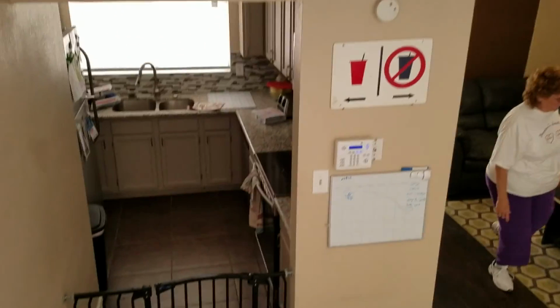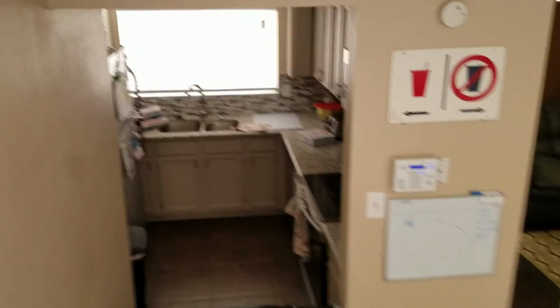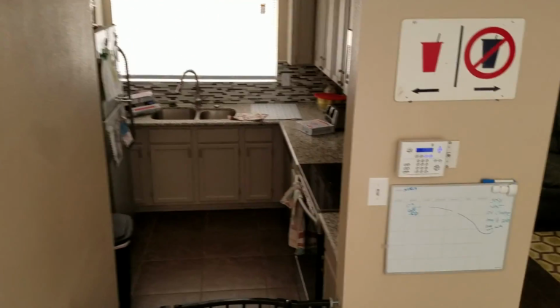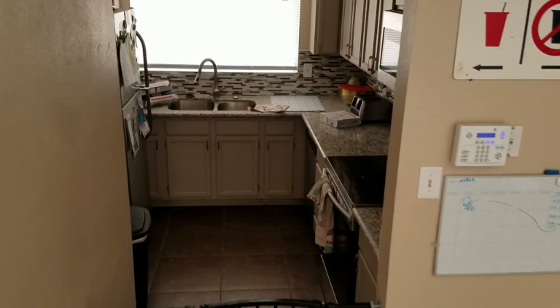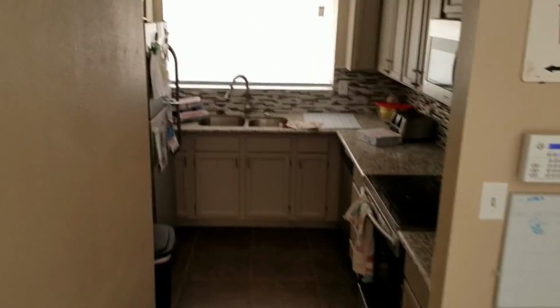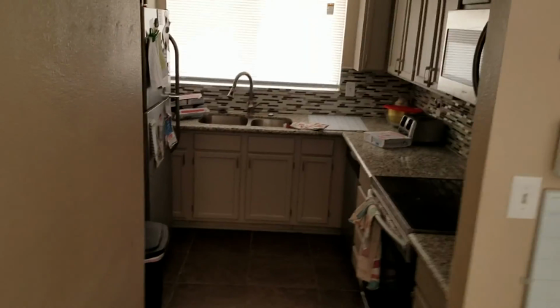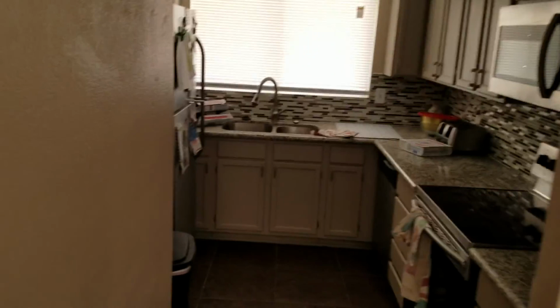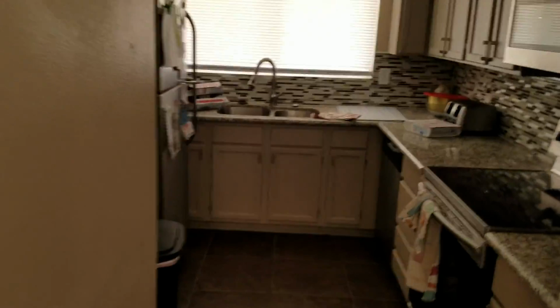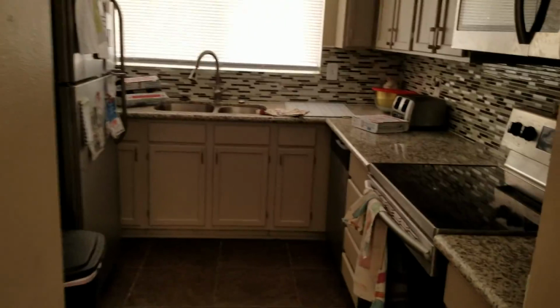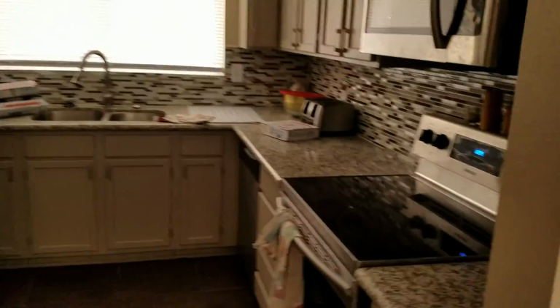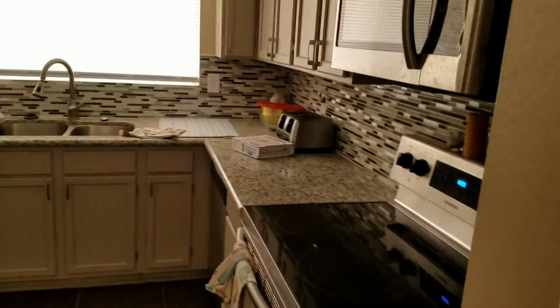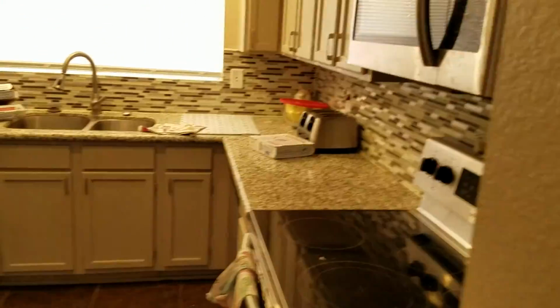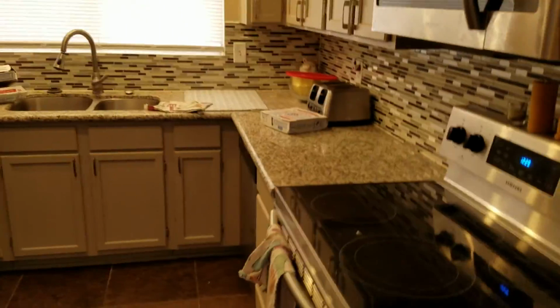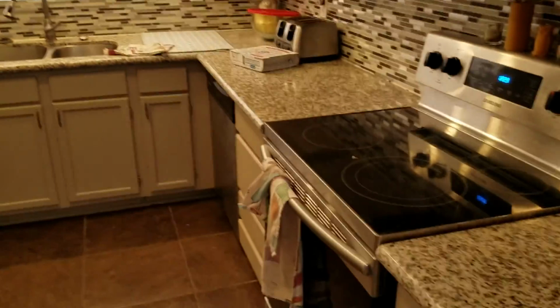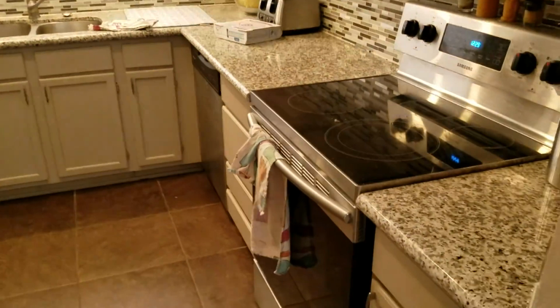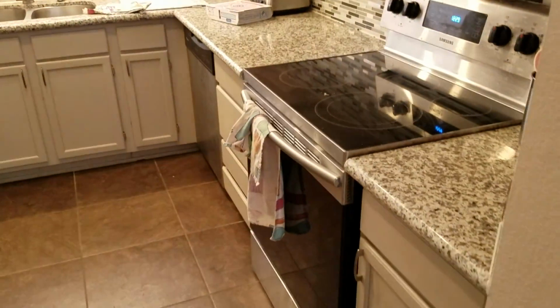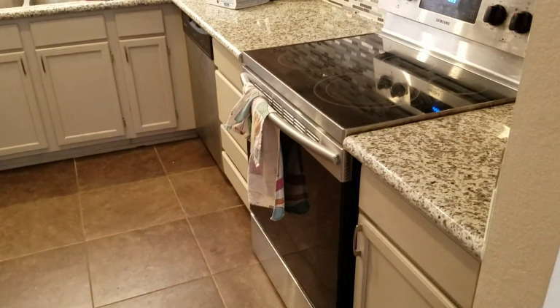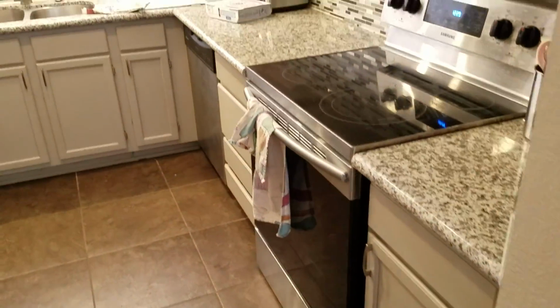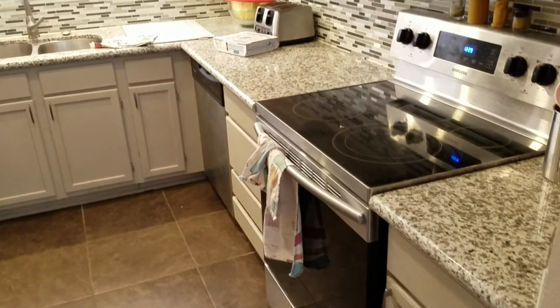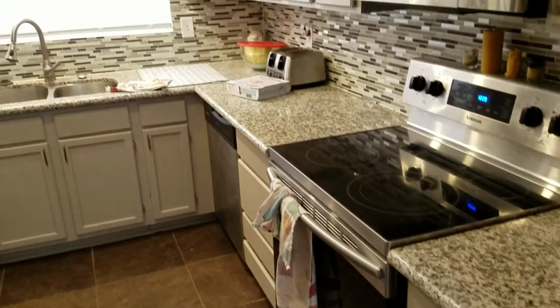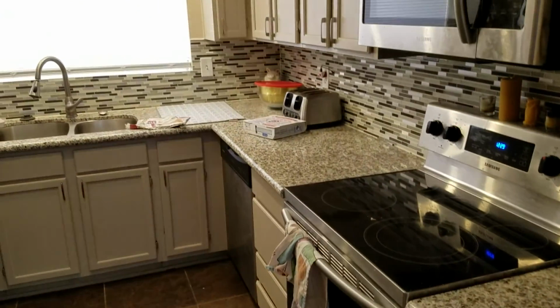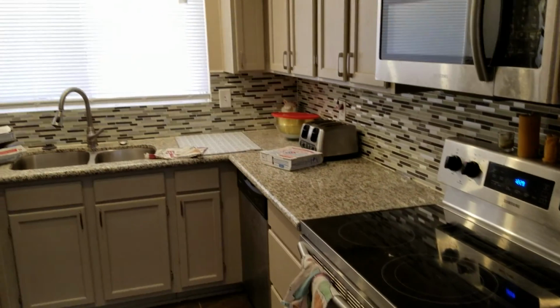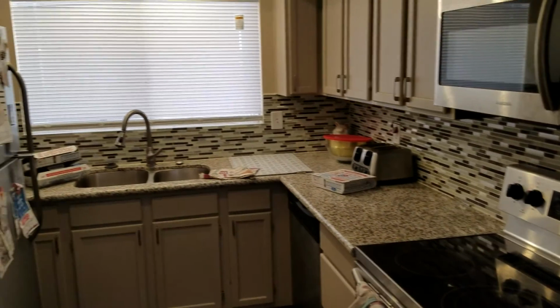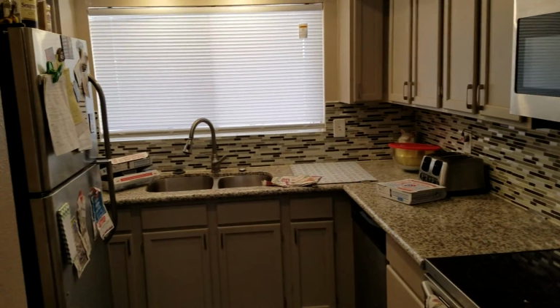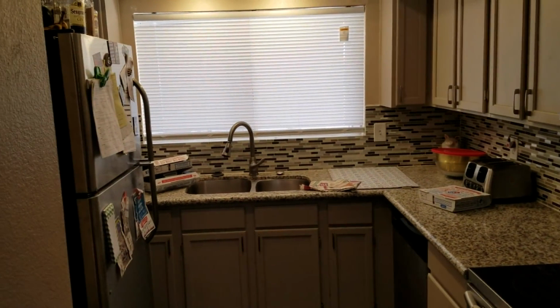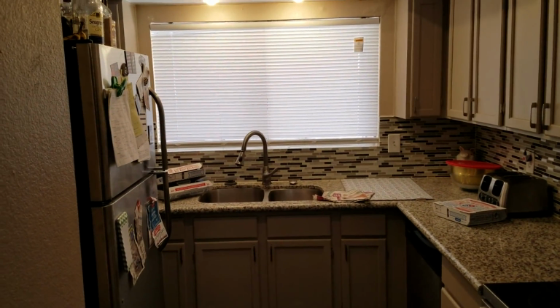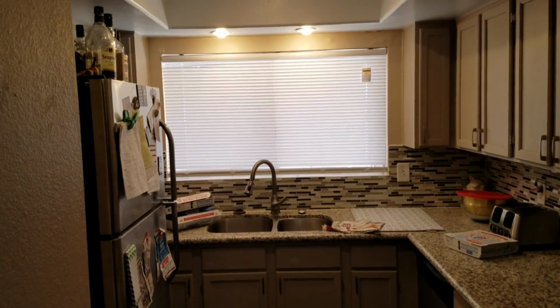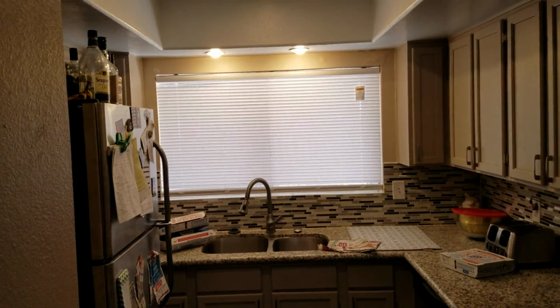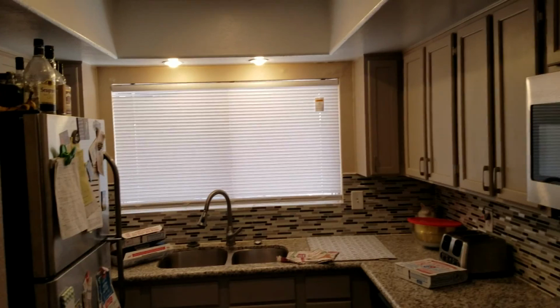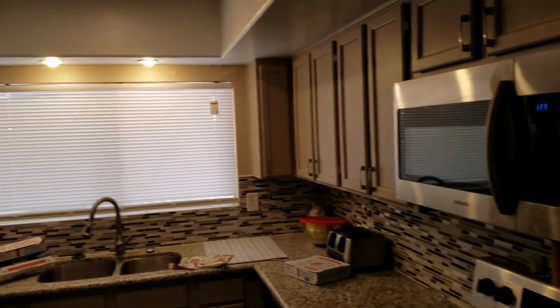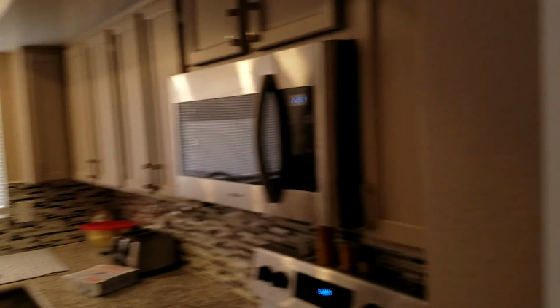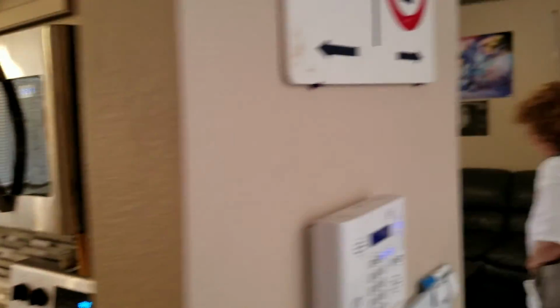Let's get the kitchen here. They came in, they used granite and they put it over the existing countertops. And that is that.